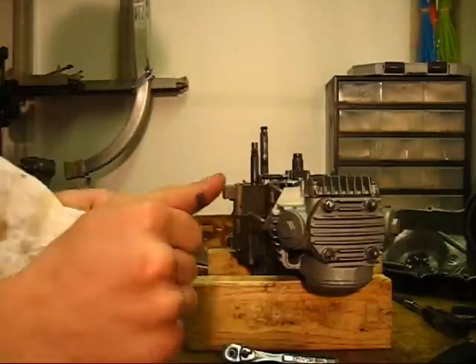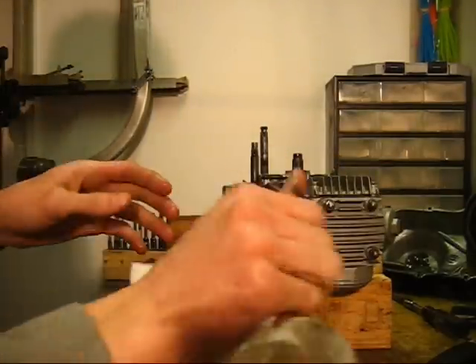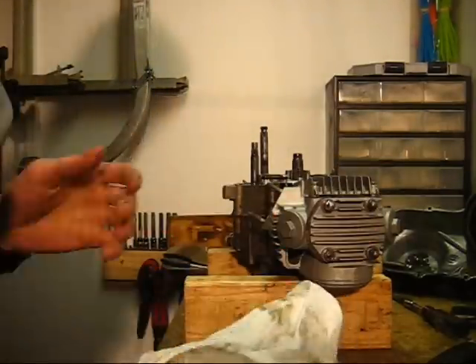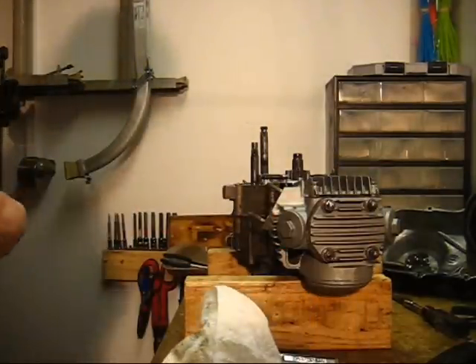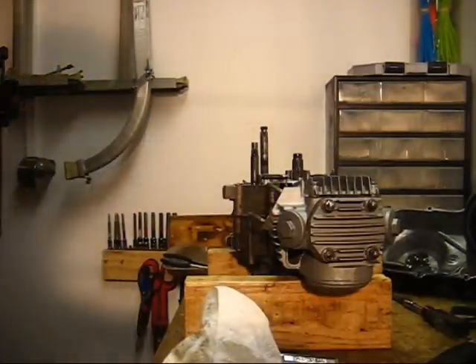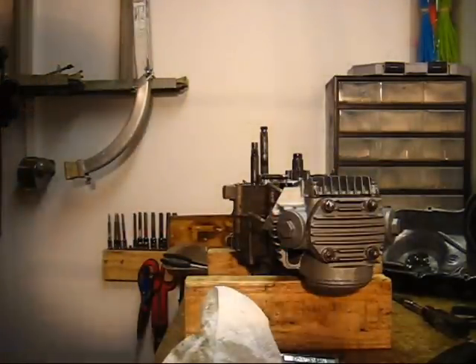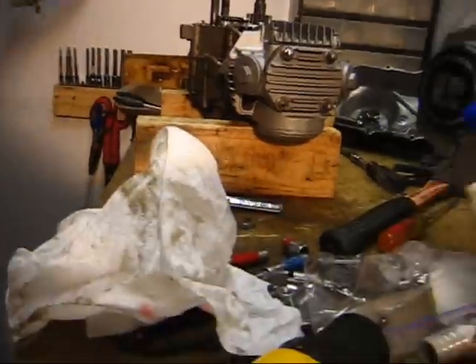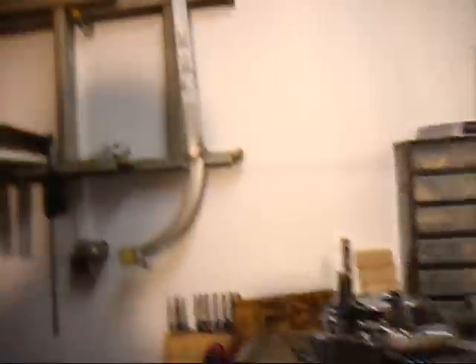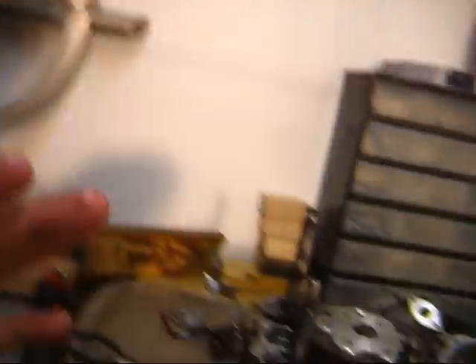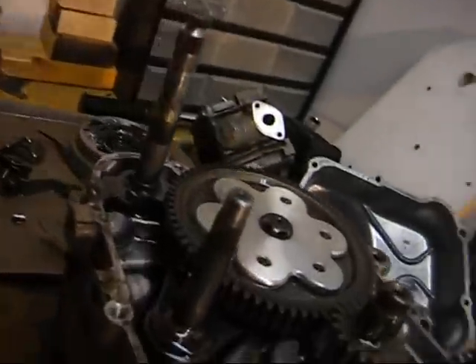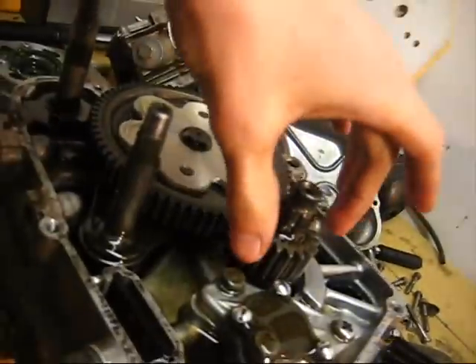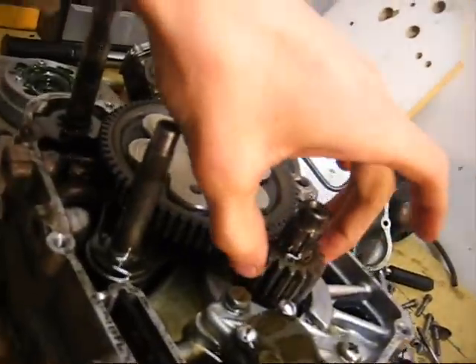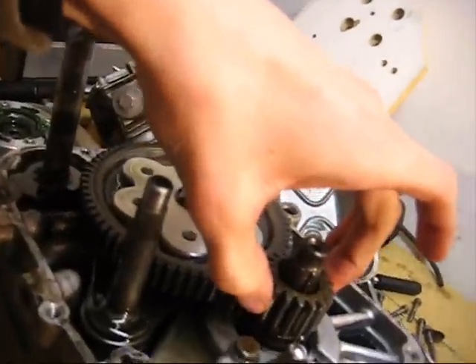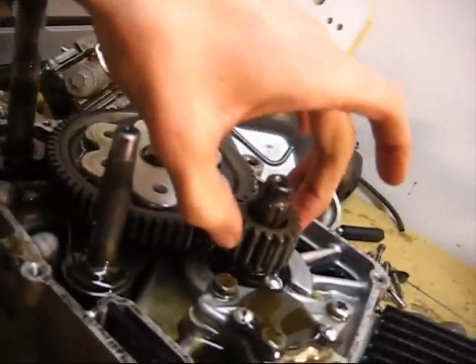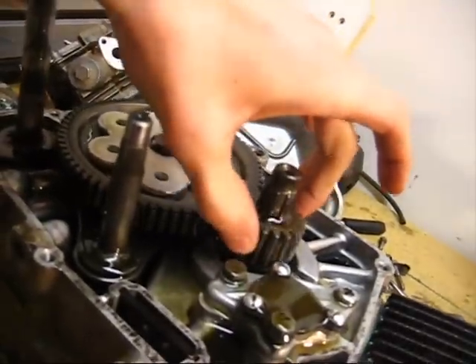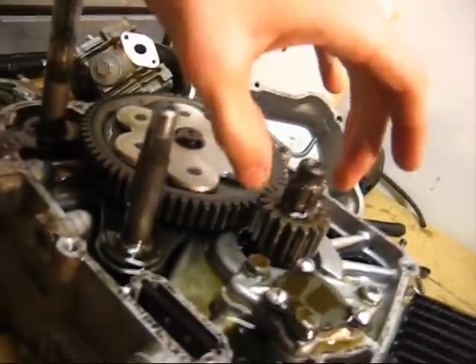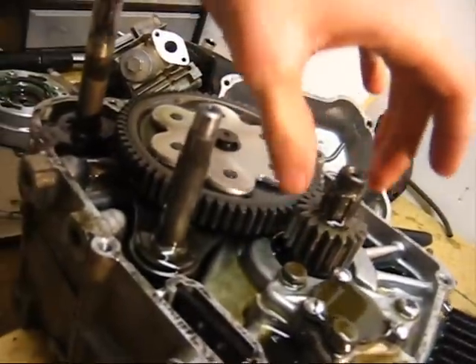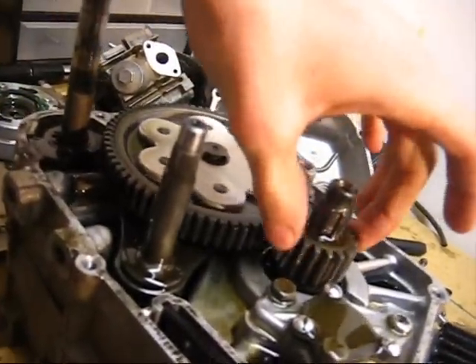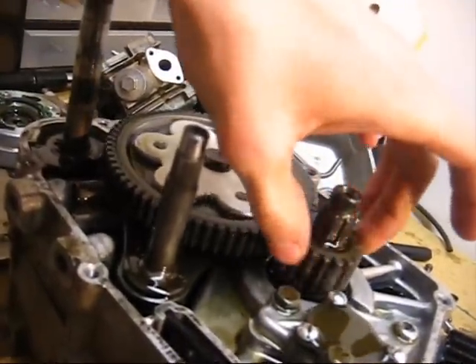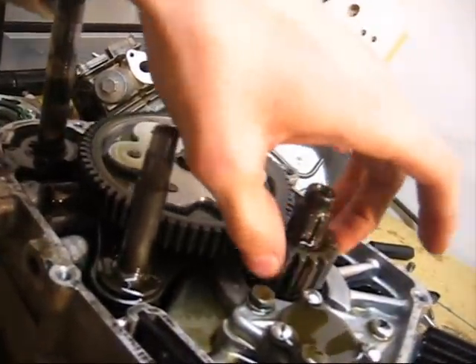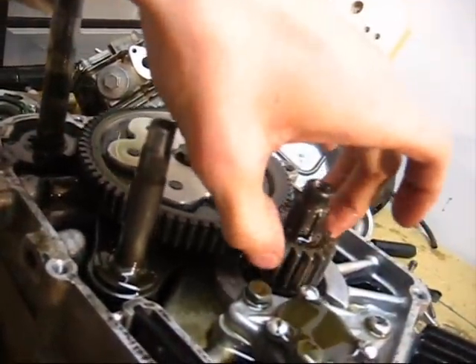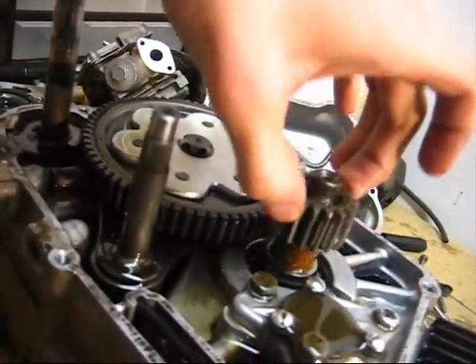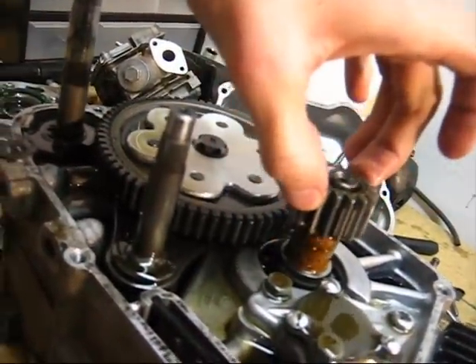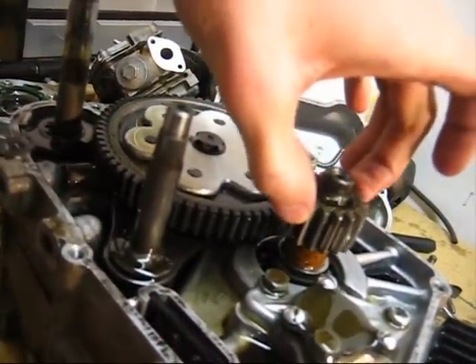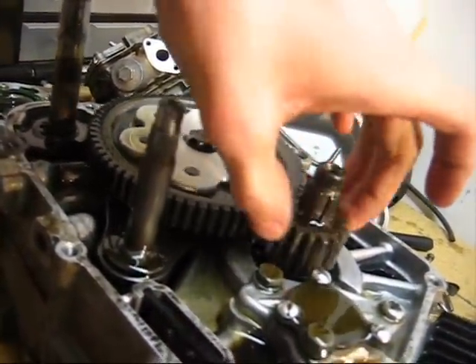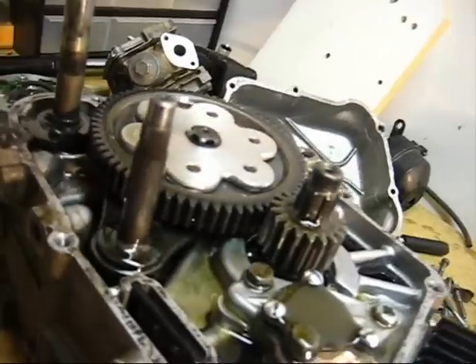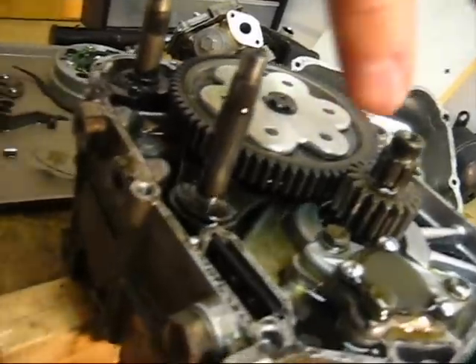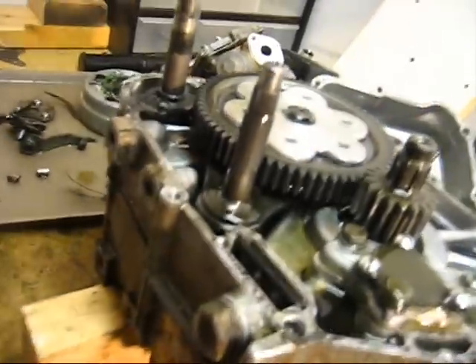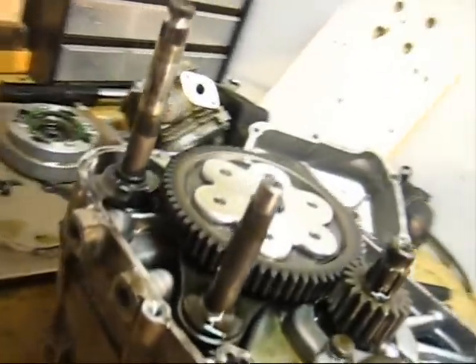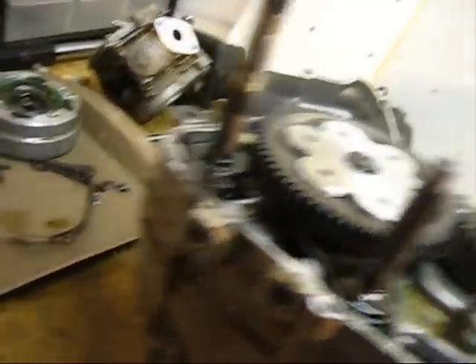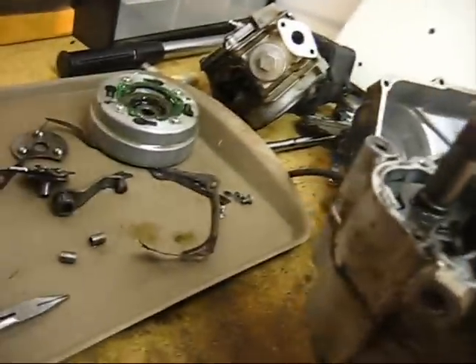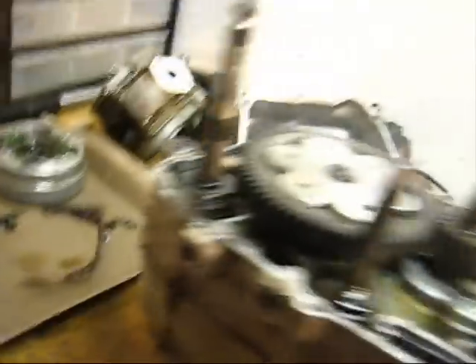Now if you've got your HD clutch, like the TB part, you just slide off this little gear and the sleeve inside of it. Slide on your new clutch and bolt it all back up the way it was before.